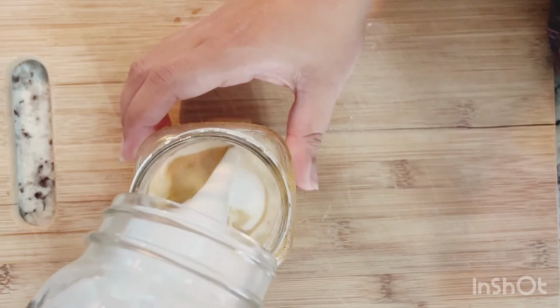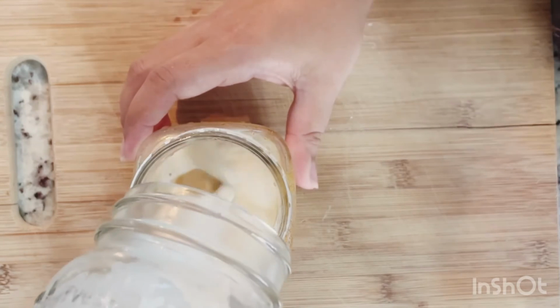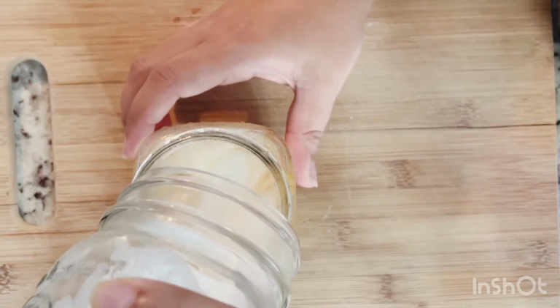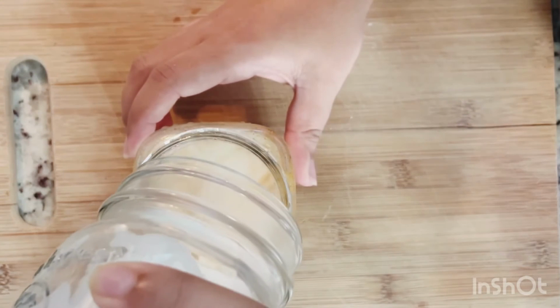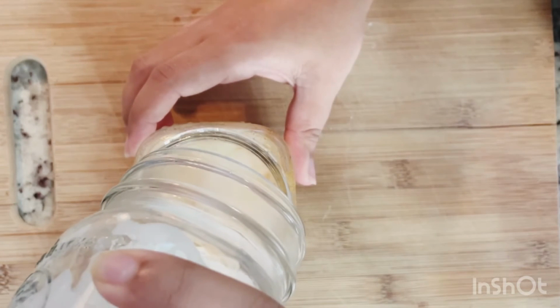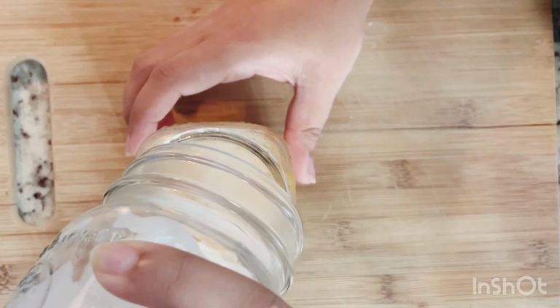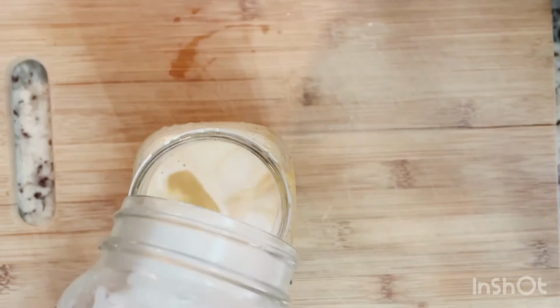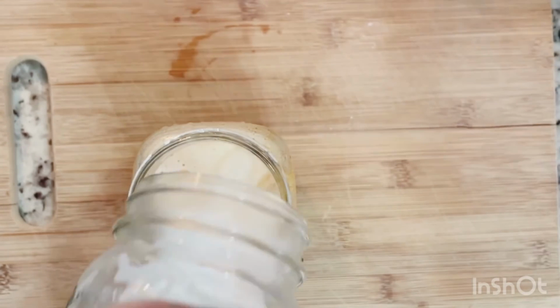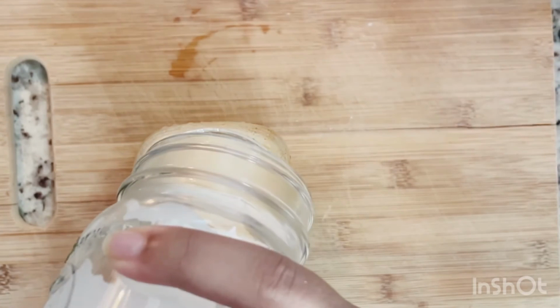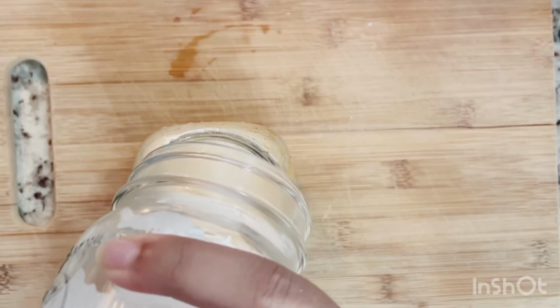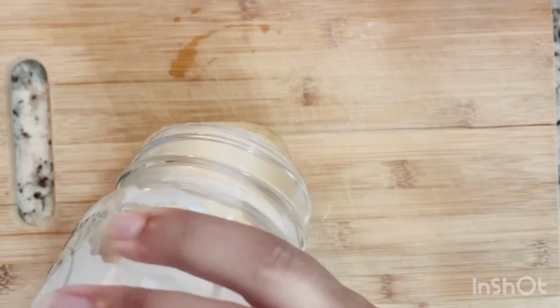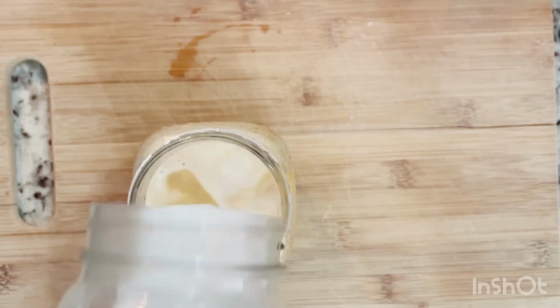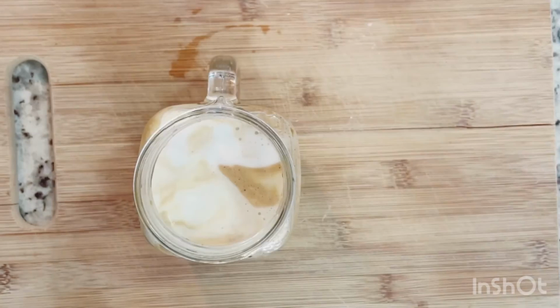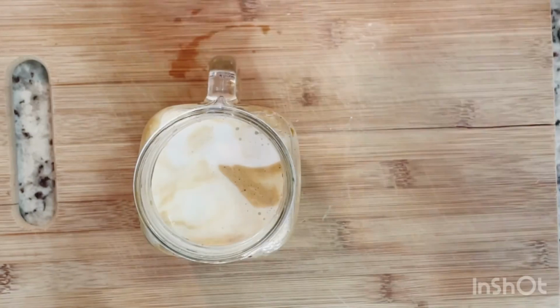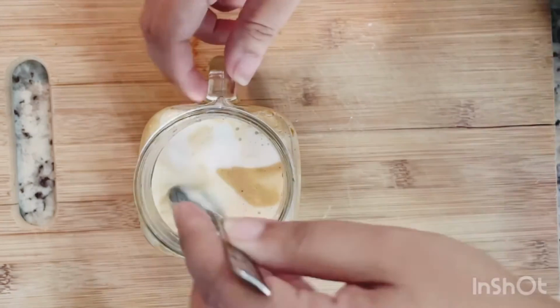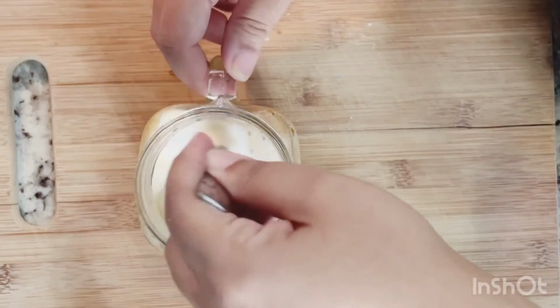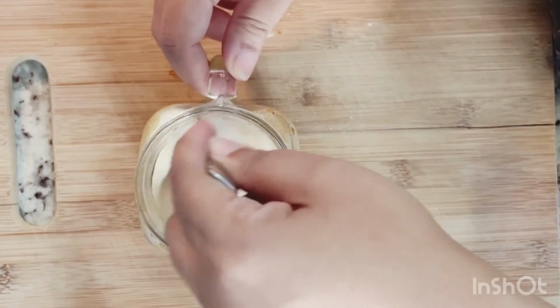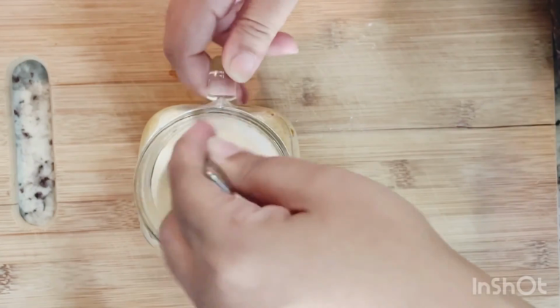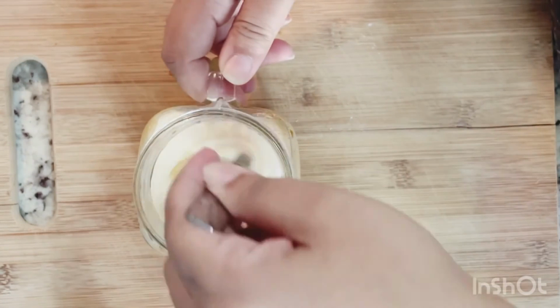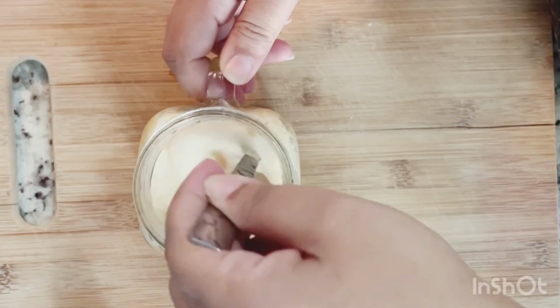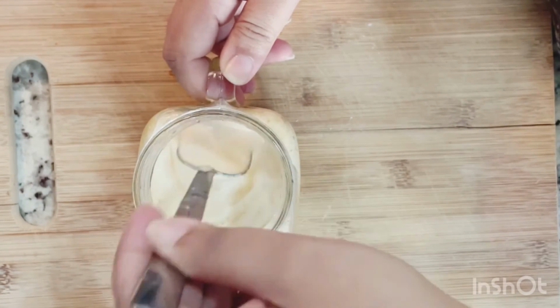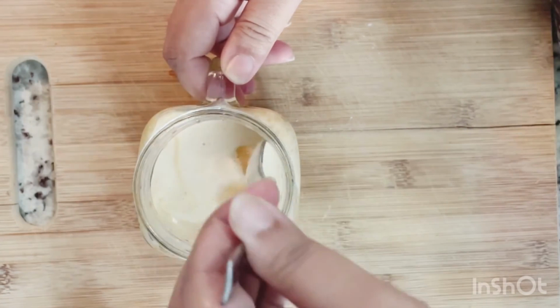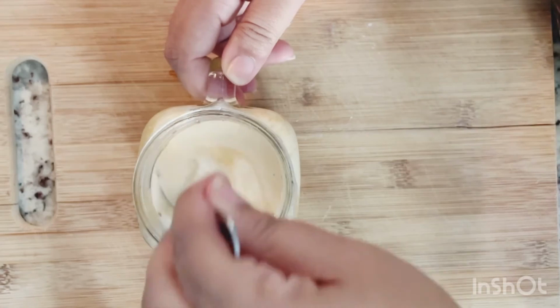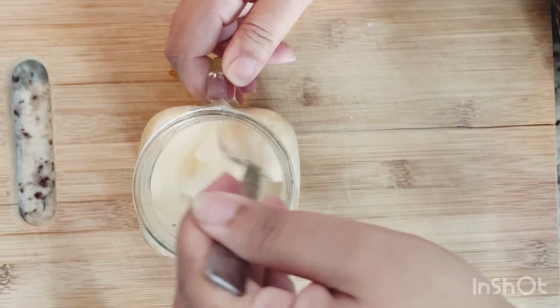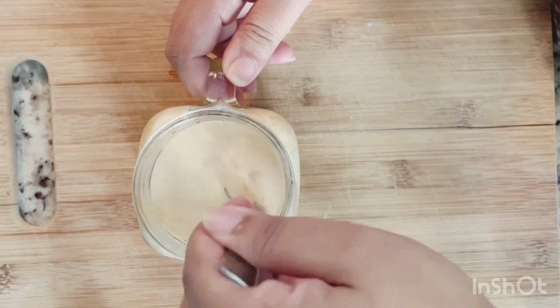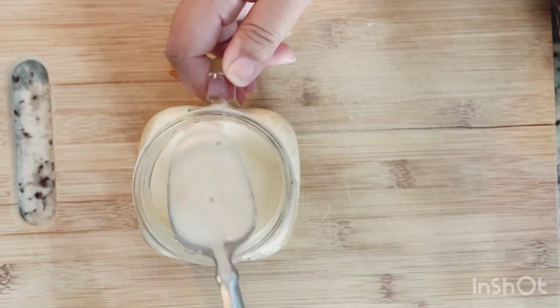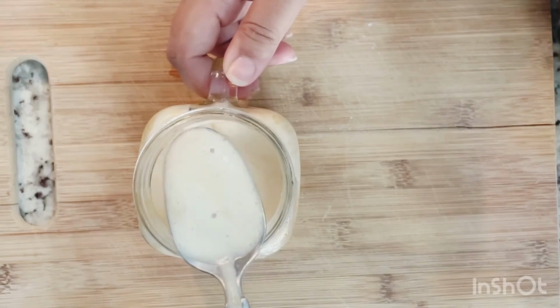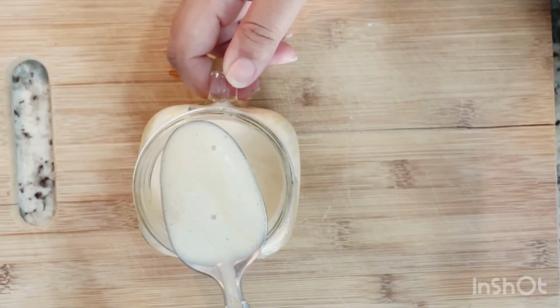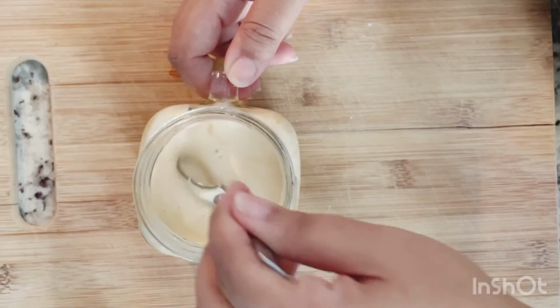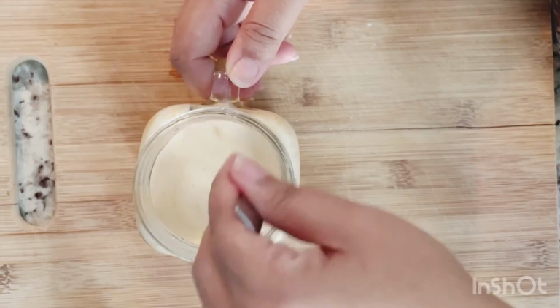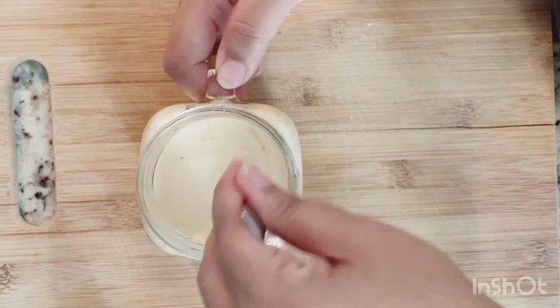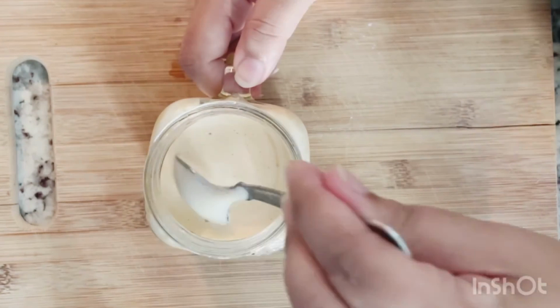Just pour in your milk with the coffee. Stir the coffee mixture gently so you are not going to lose the foam. And now your beautiful coffee is ready to be served.